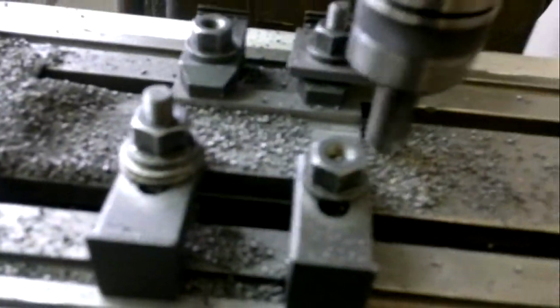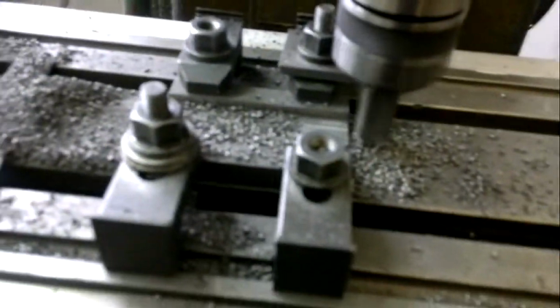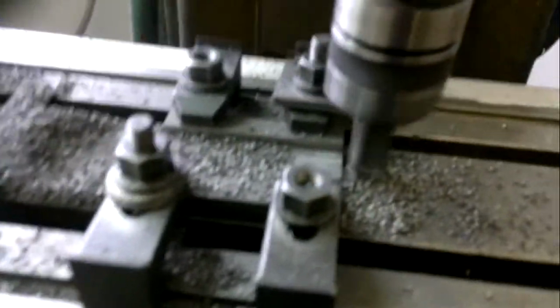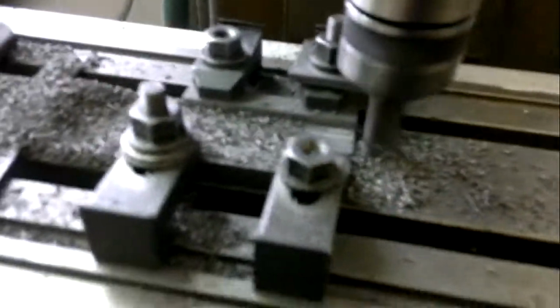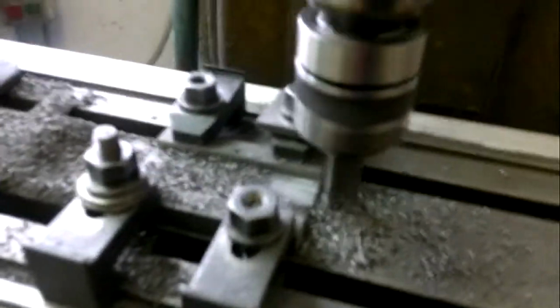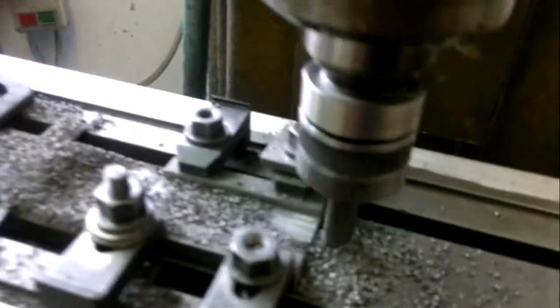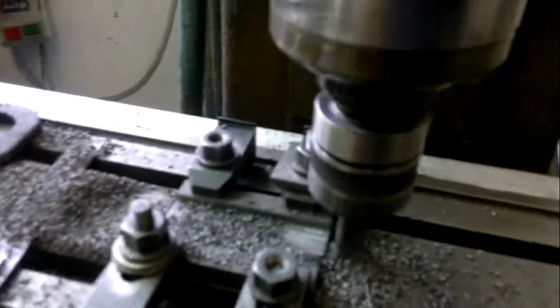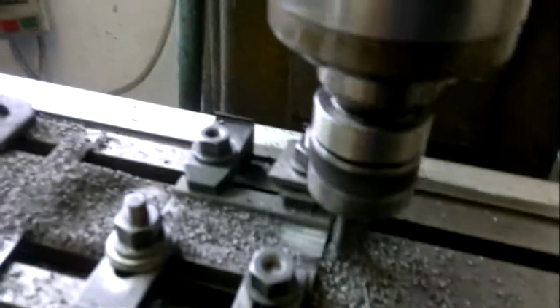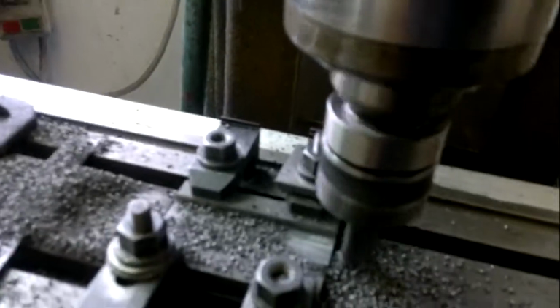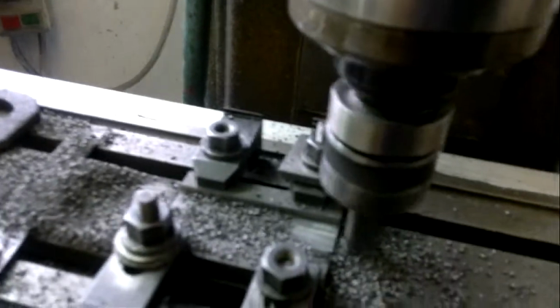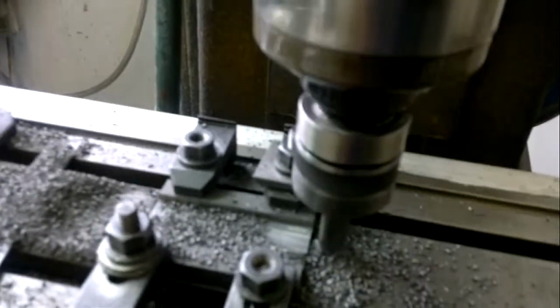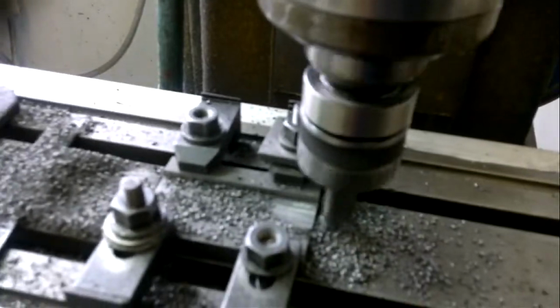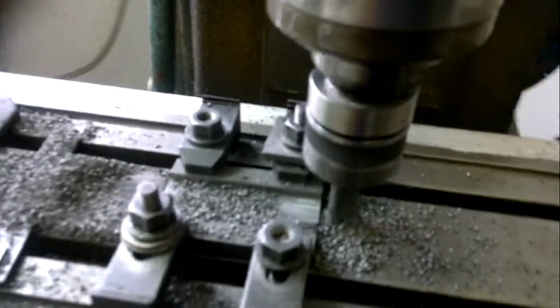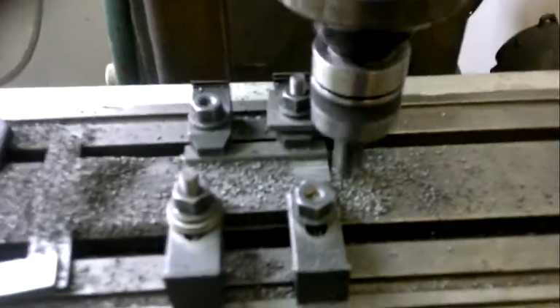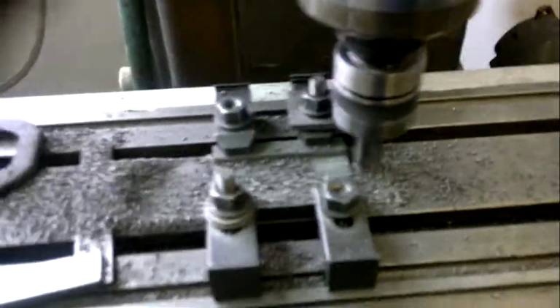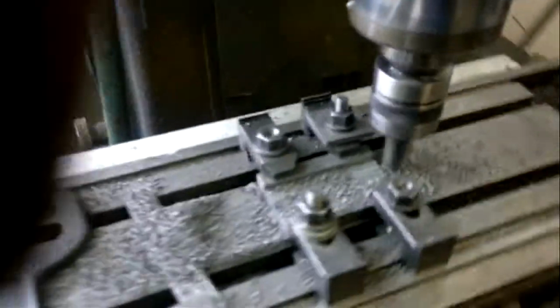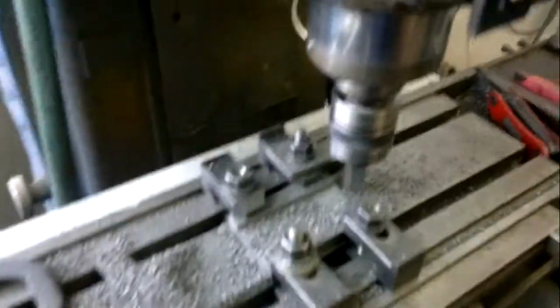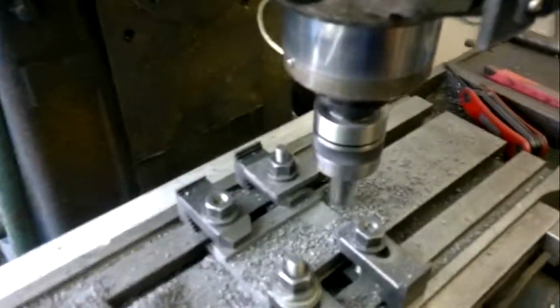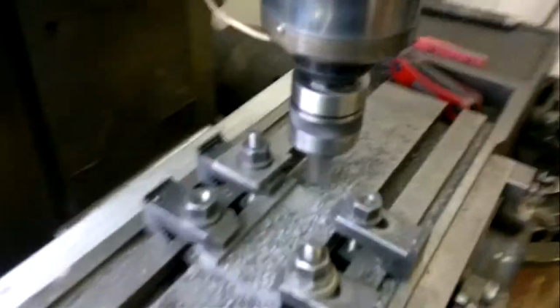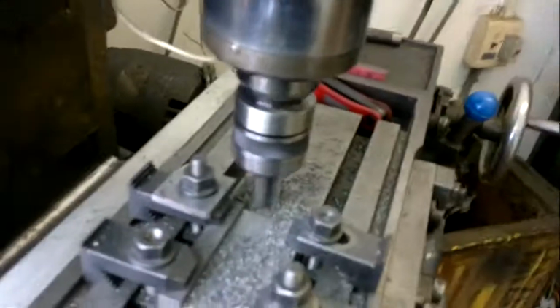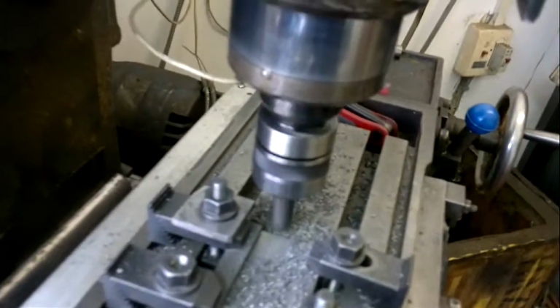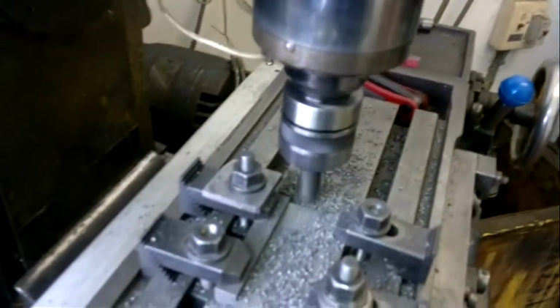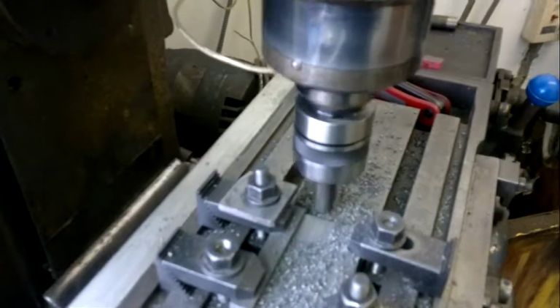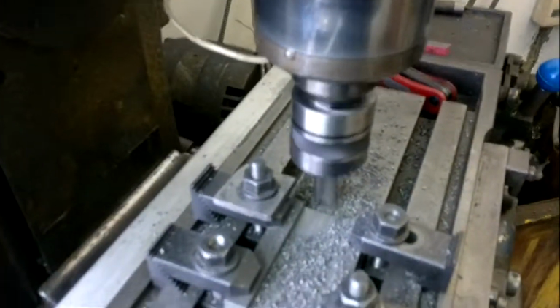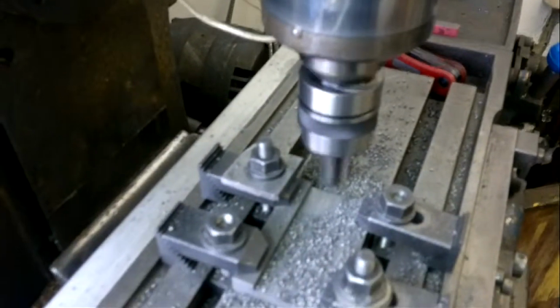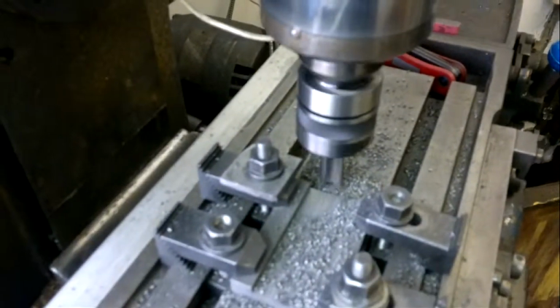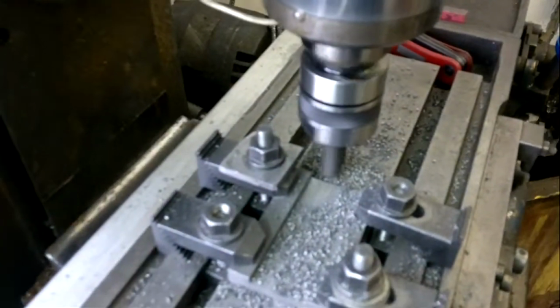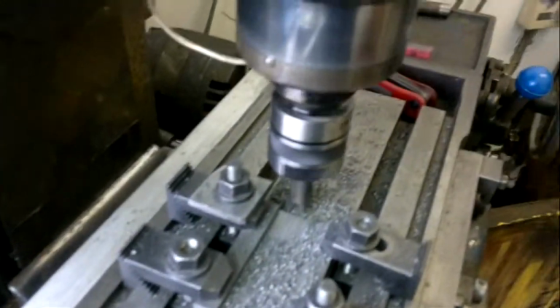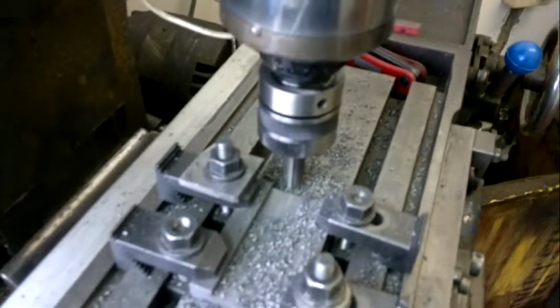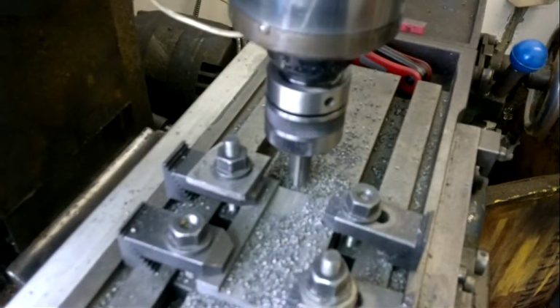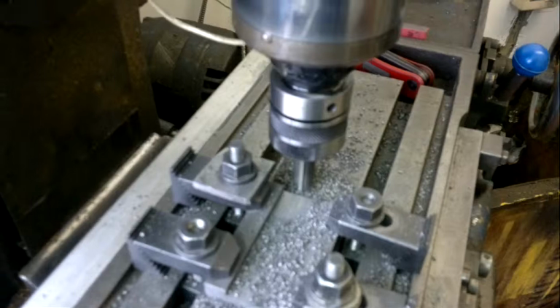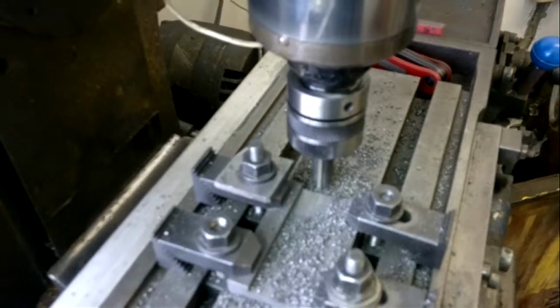We'll take the feed off, shut down the horizontal mill feed, shut down the spindle, and shut down the converter.